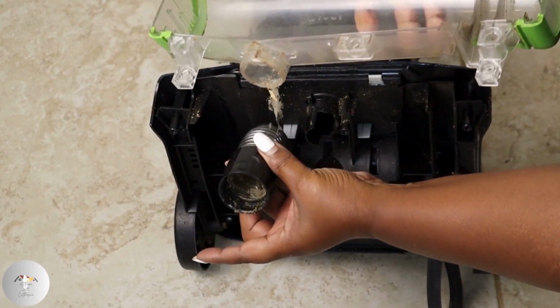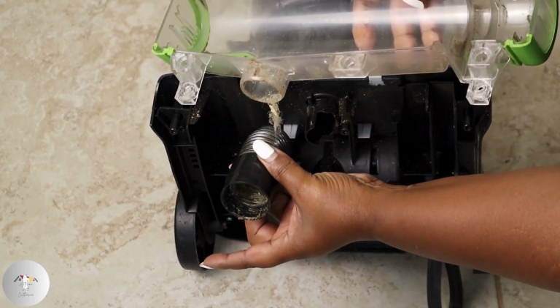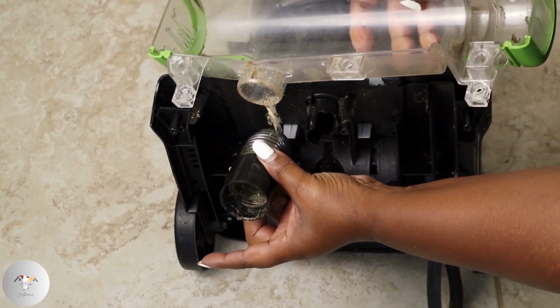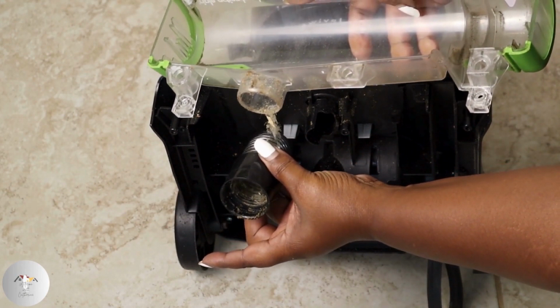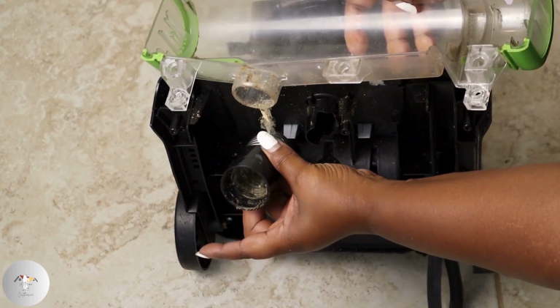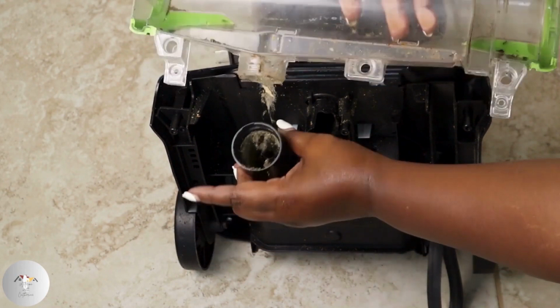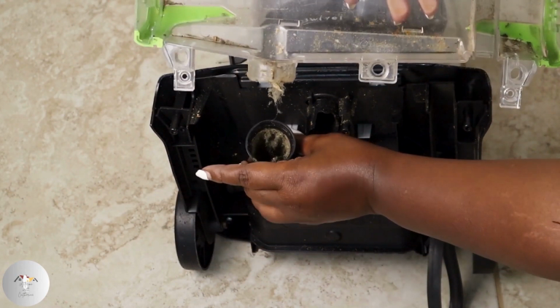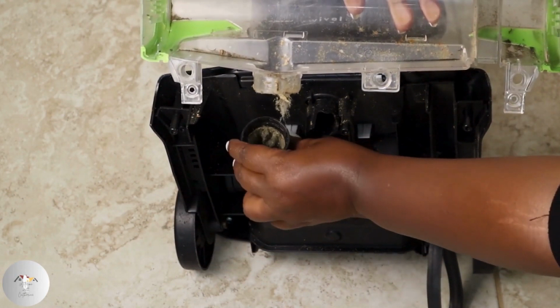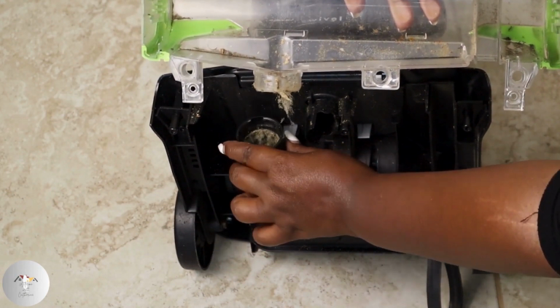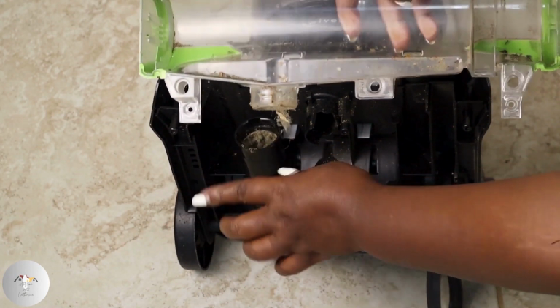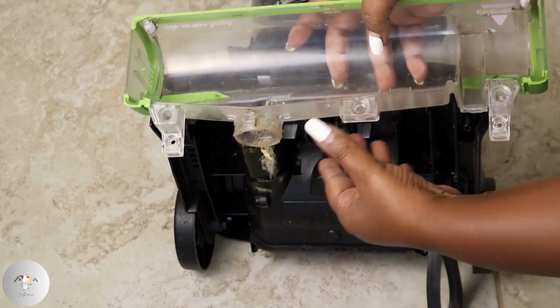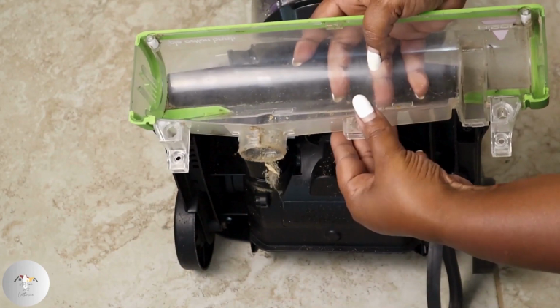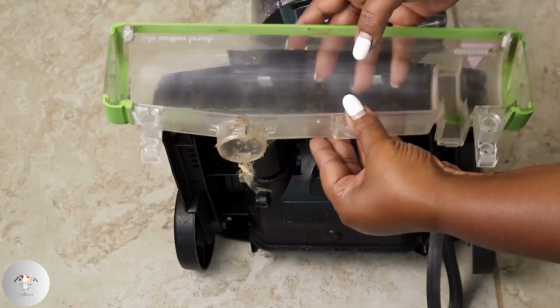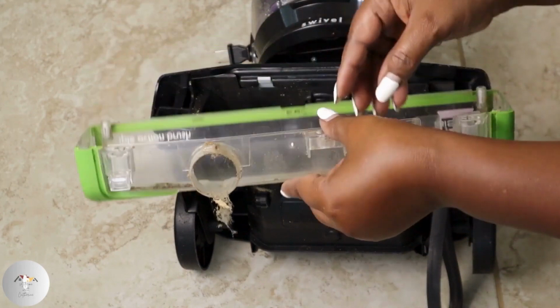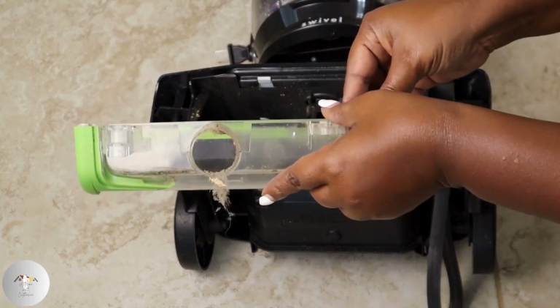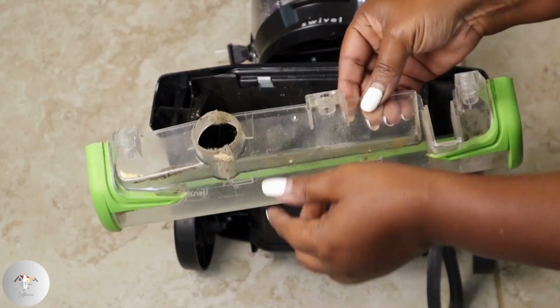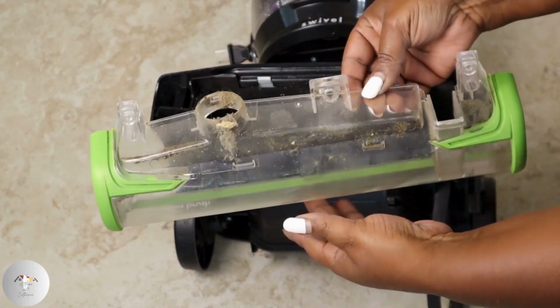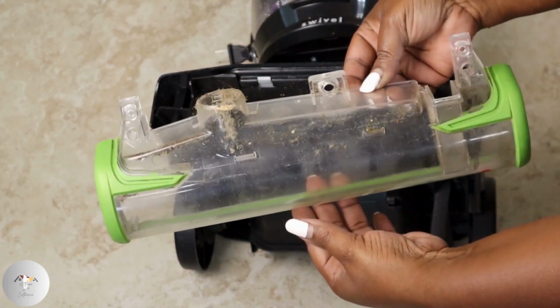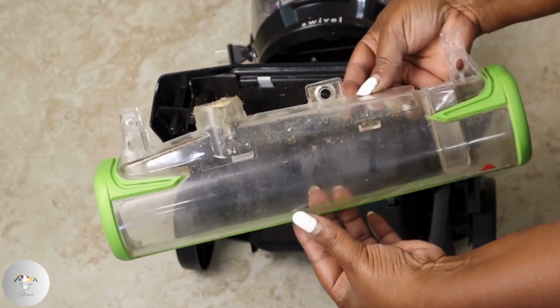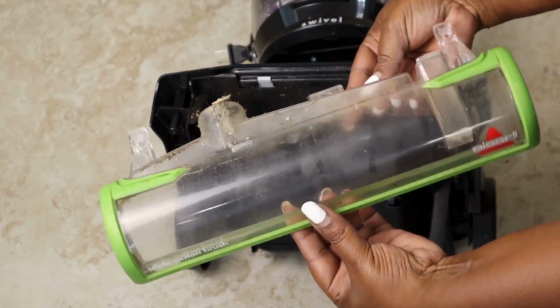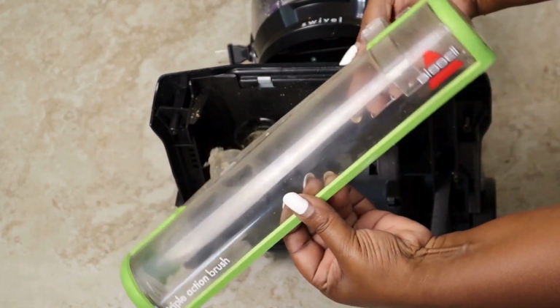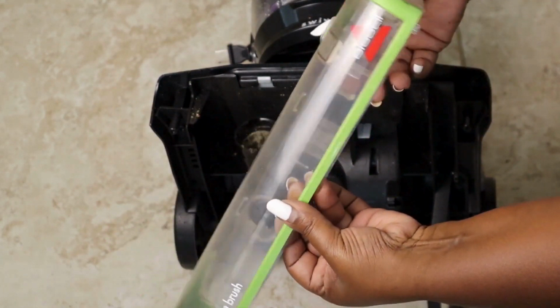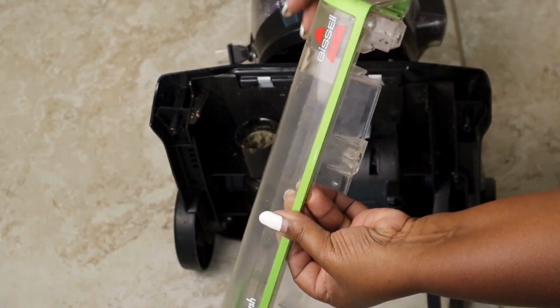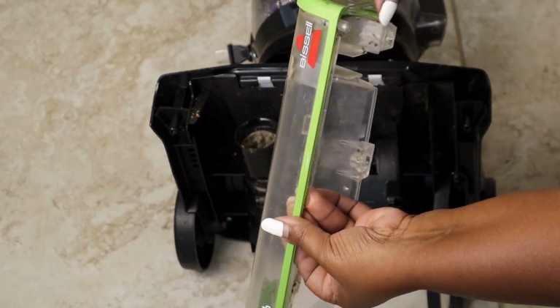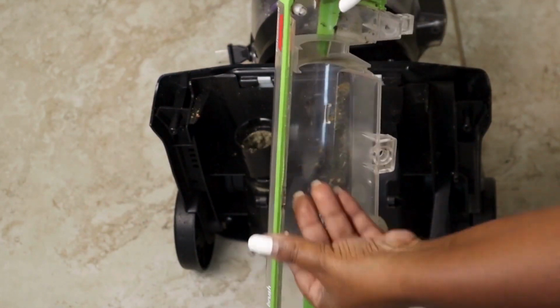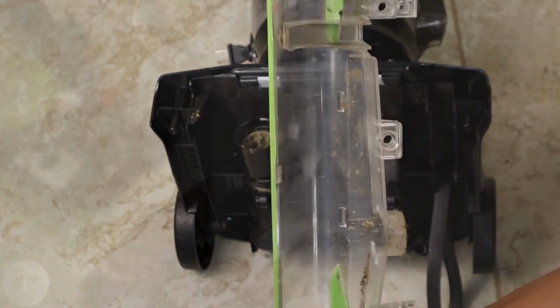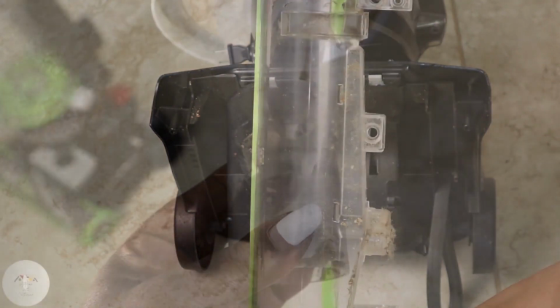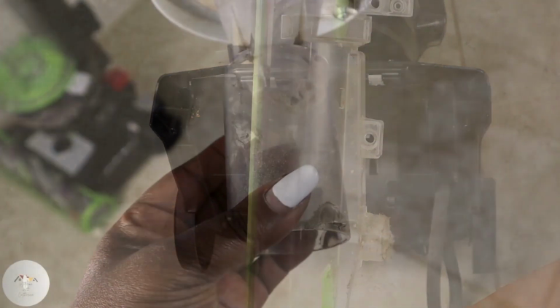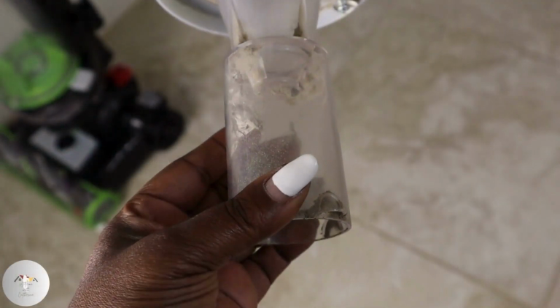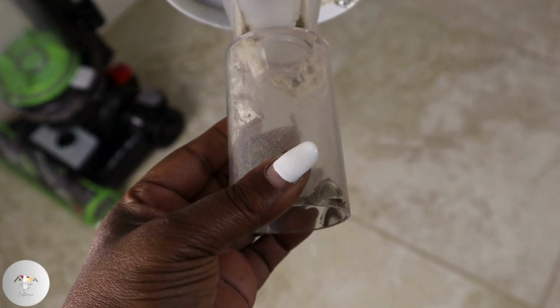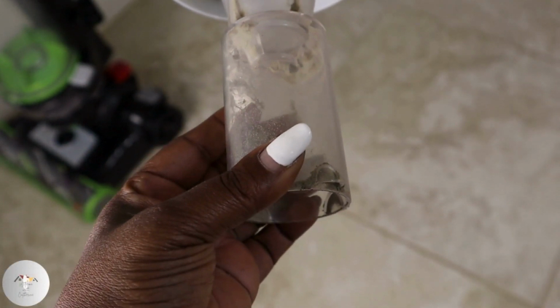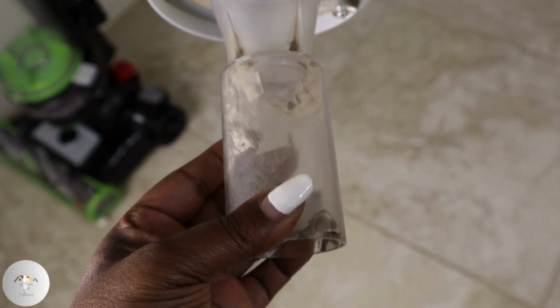Accumulated debris around the housing can lead to overheating. A clean housing promotes efficient cooling, preventing damage to the motor and other components.